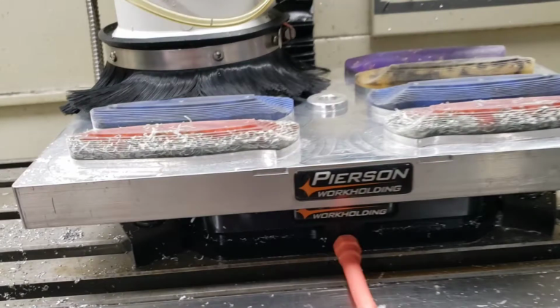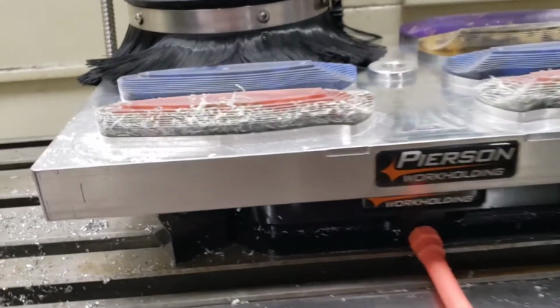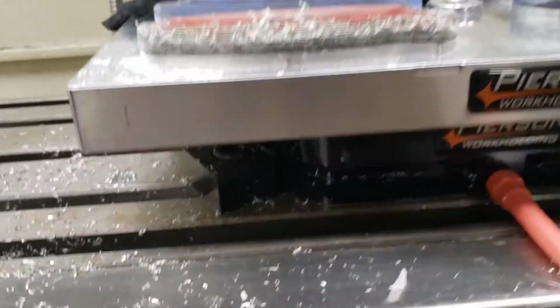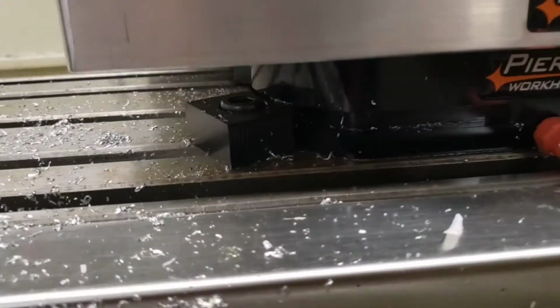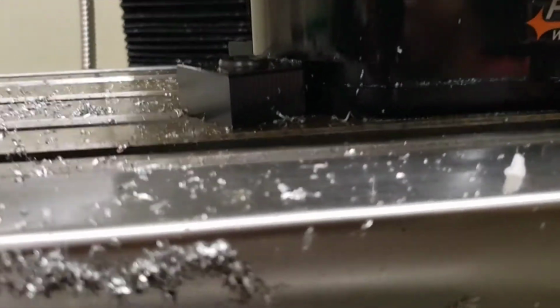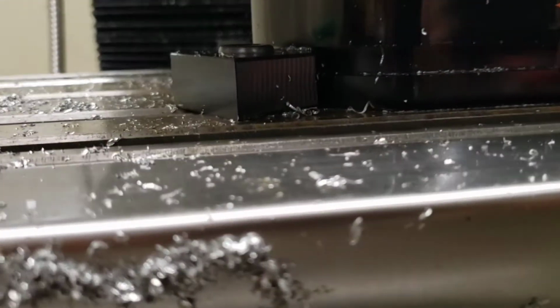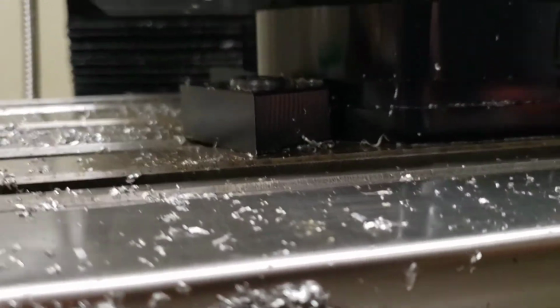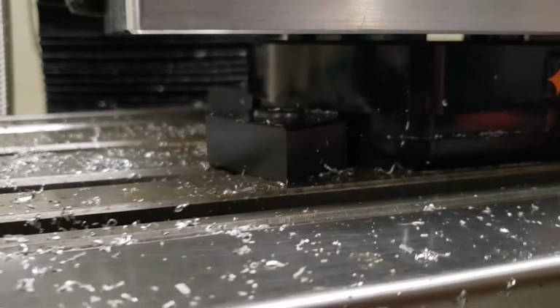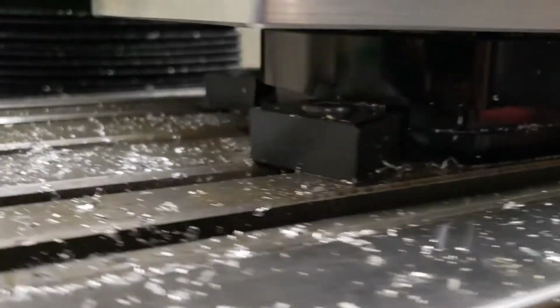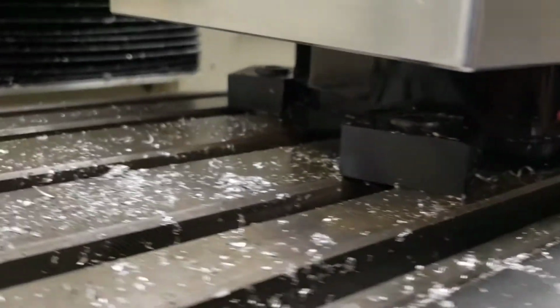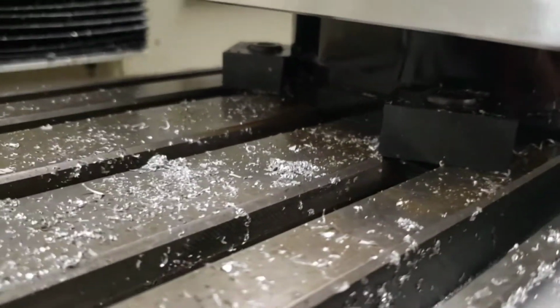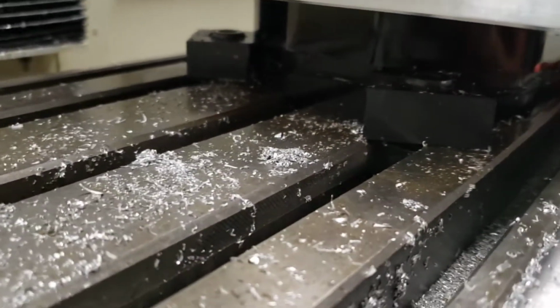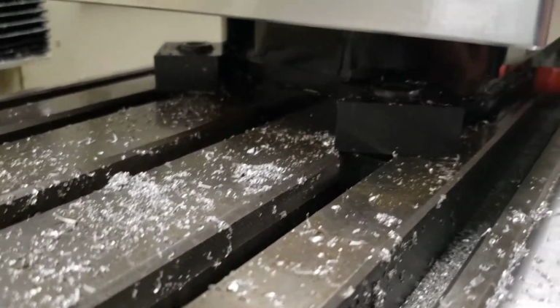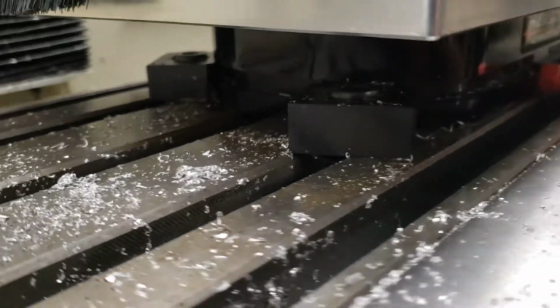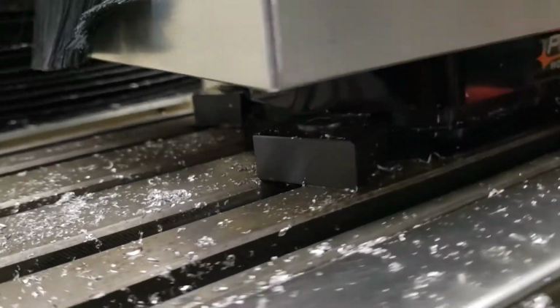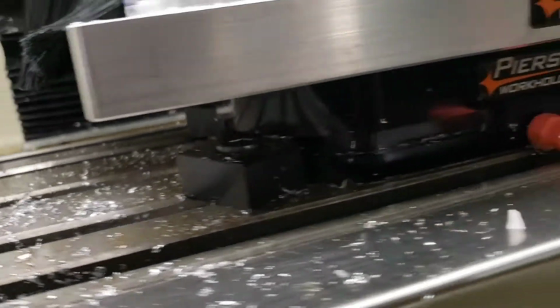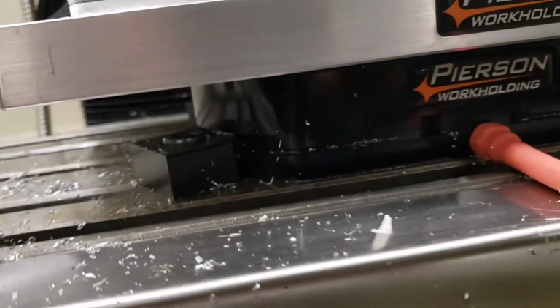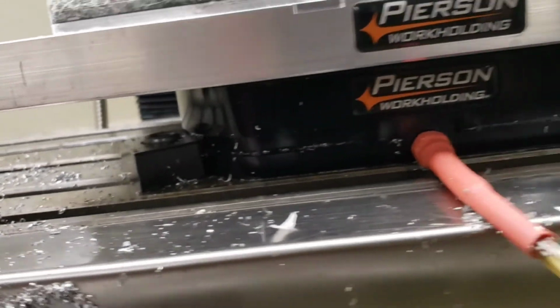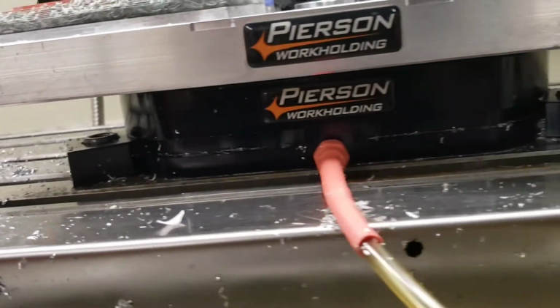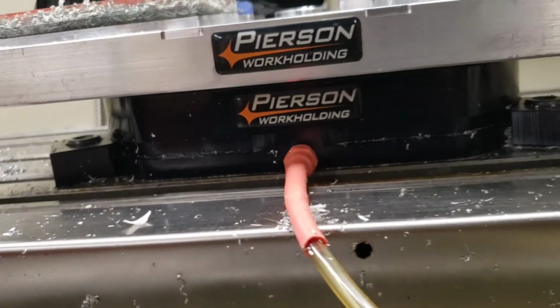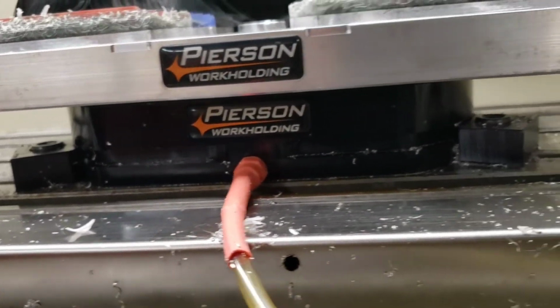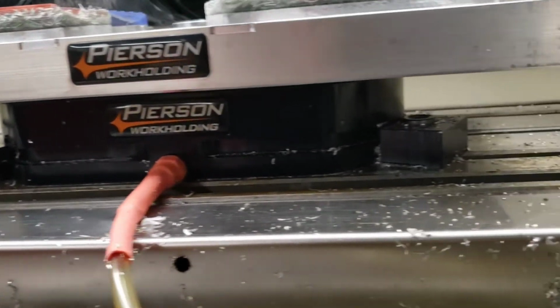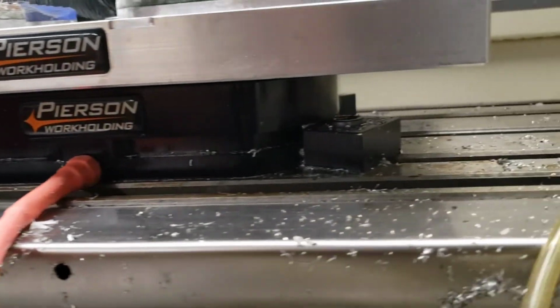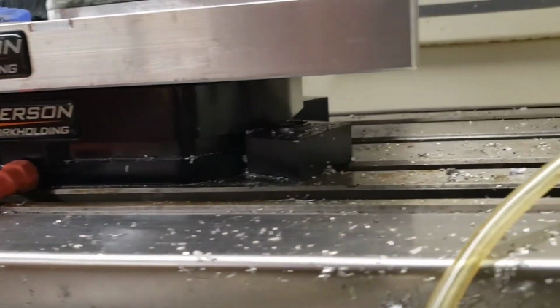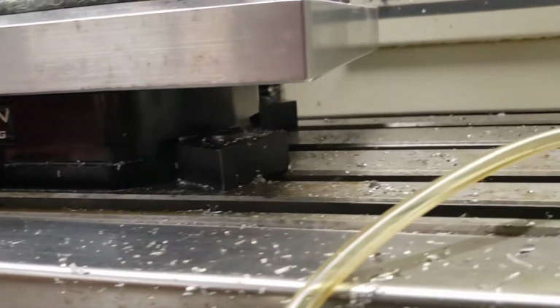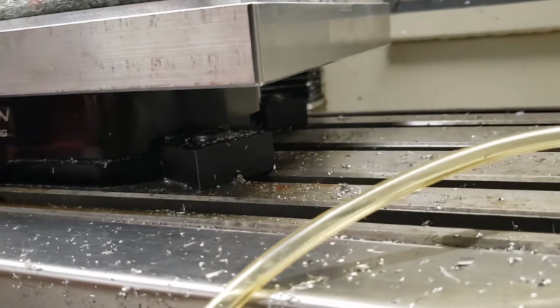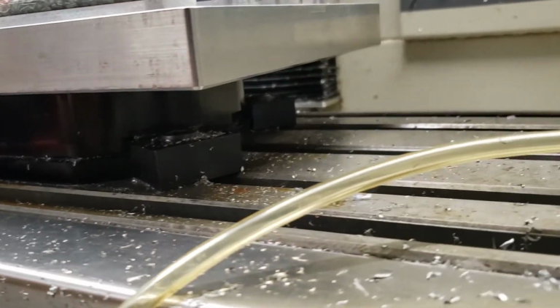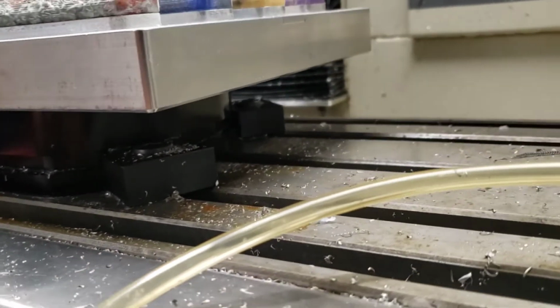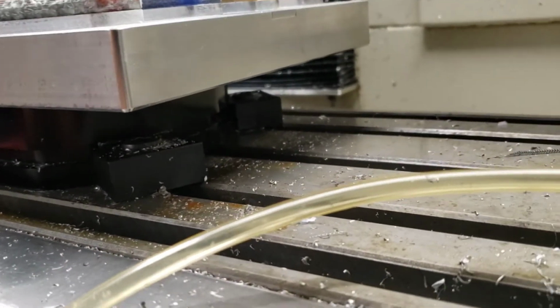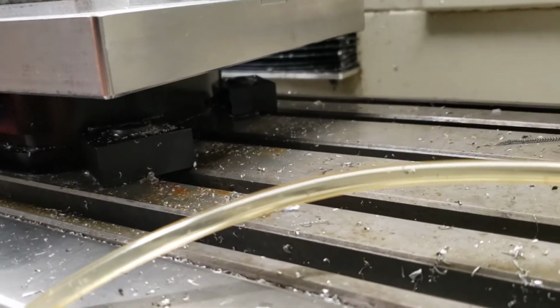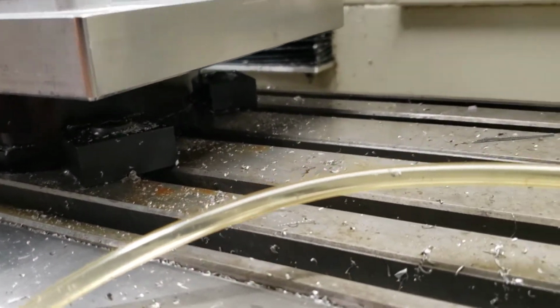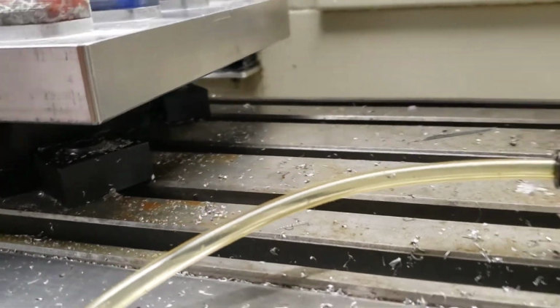Here, this is showing the mounting on the table. It comes with these clamps and screws that attach it very securely to the table. We just leave it on the table most of the time and rarely remove it.